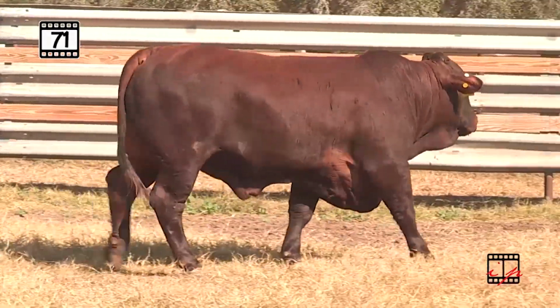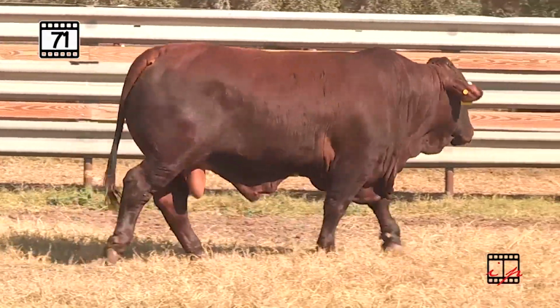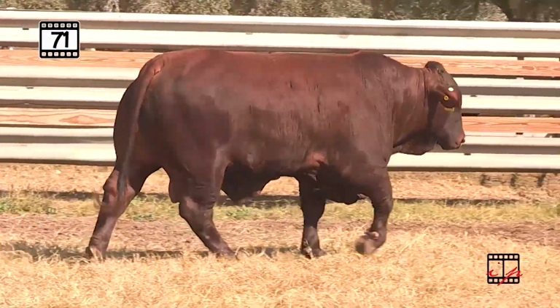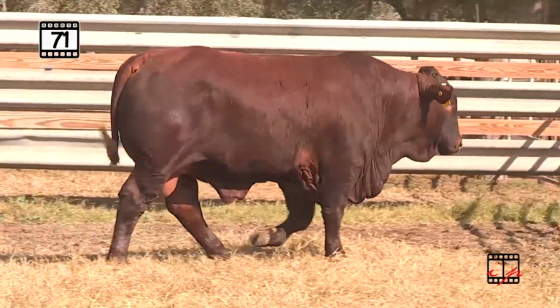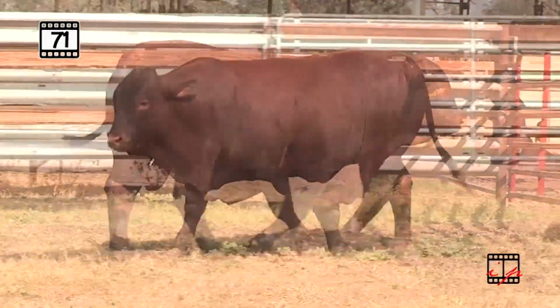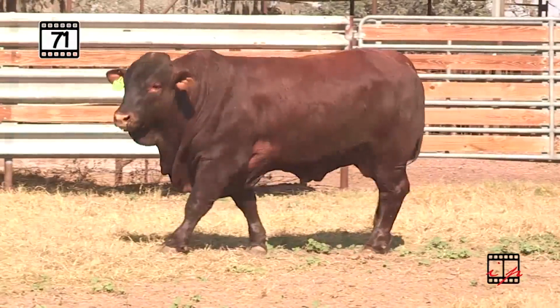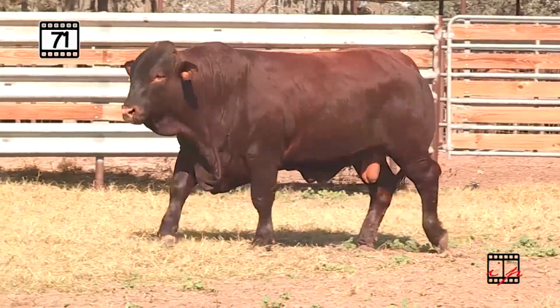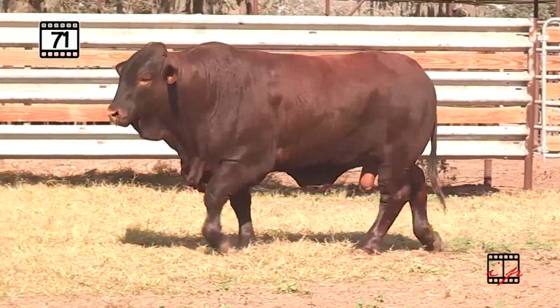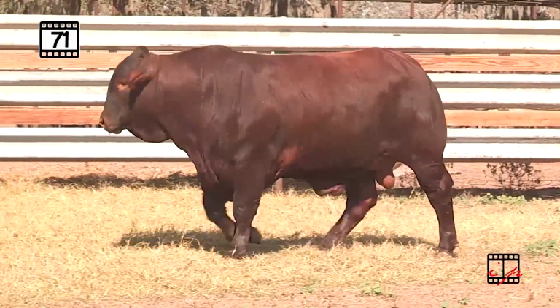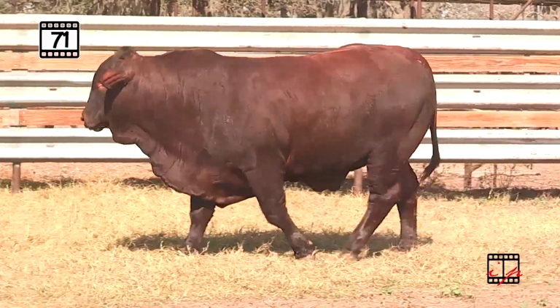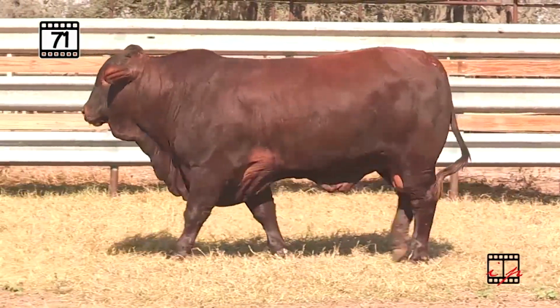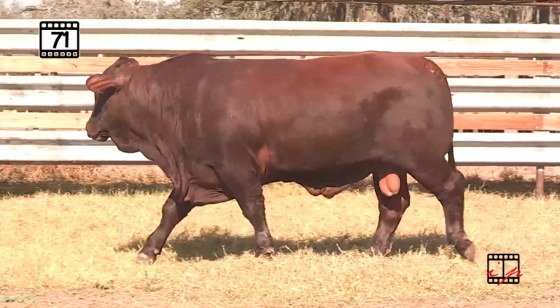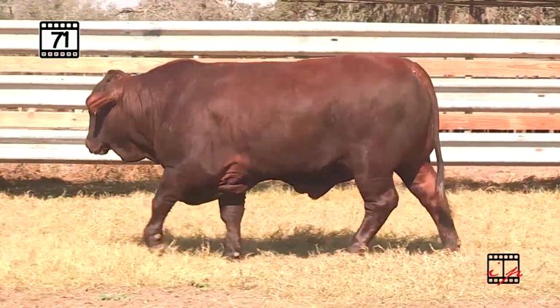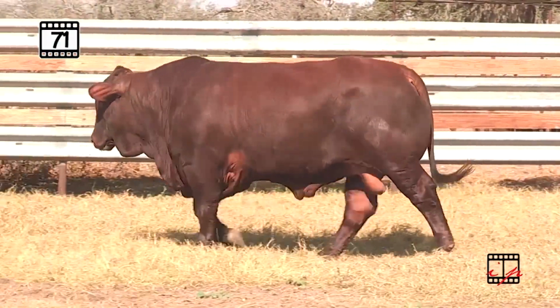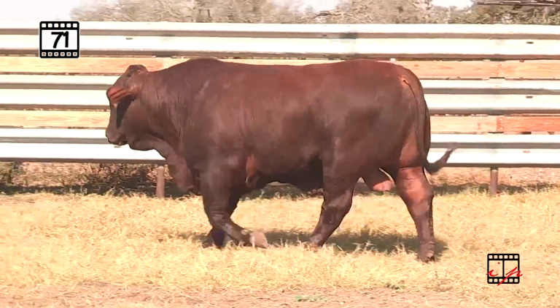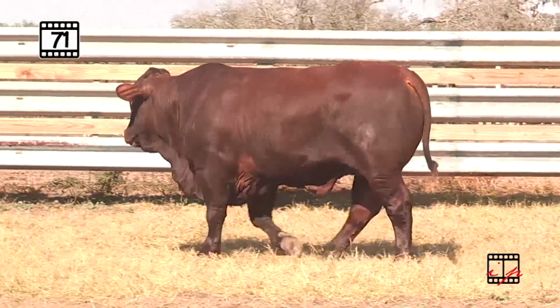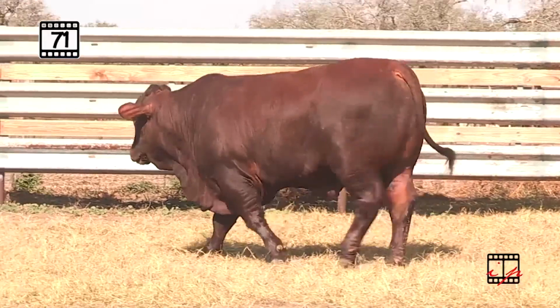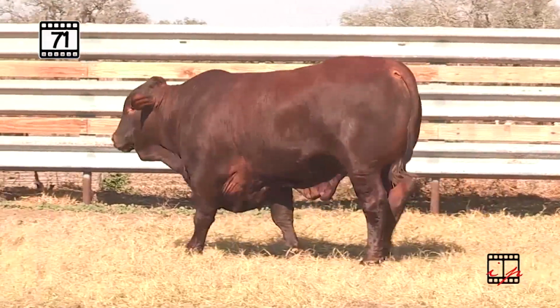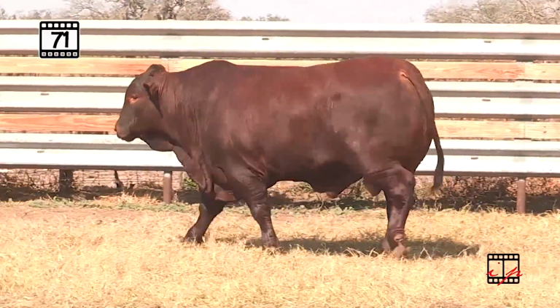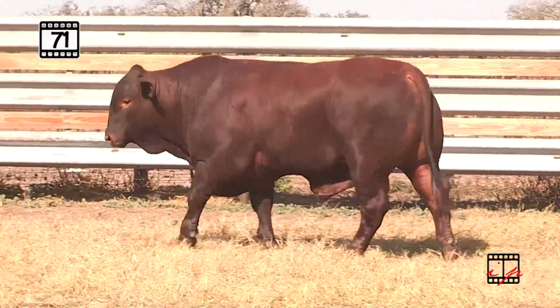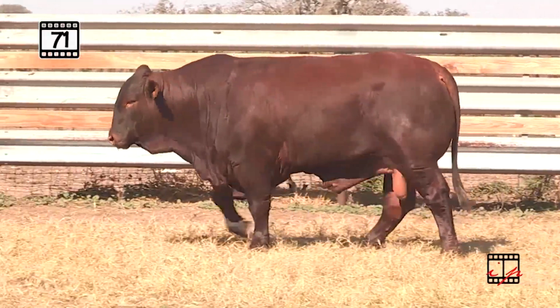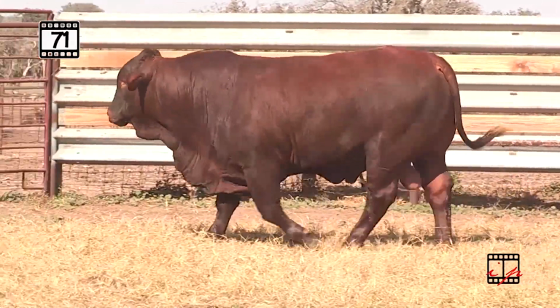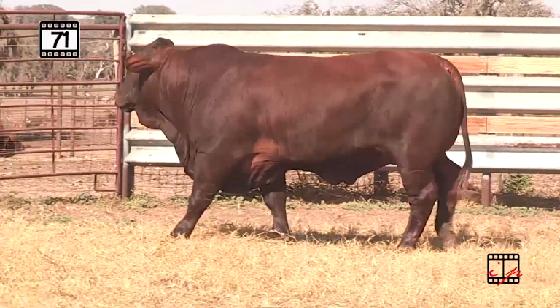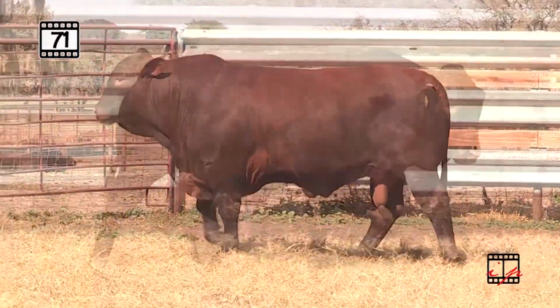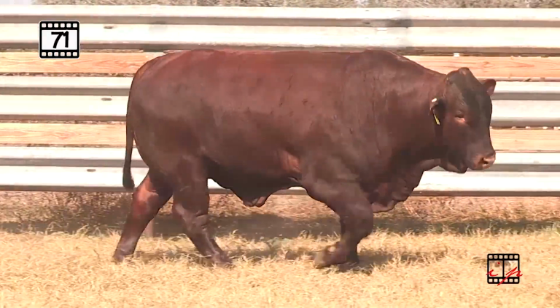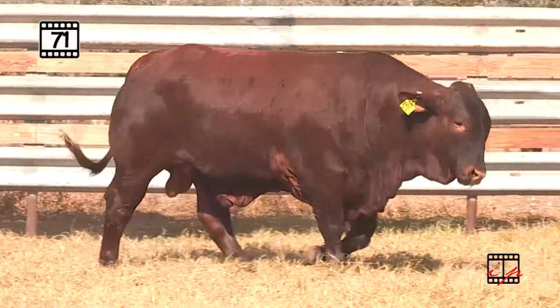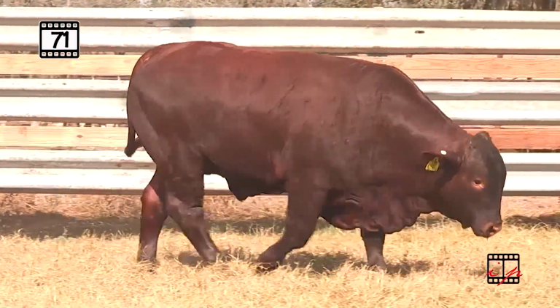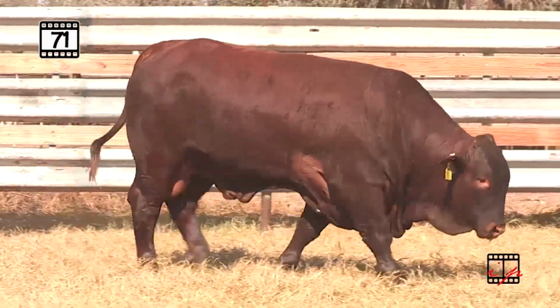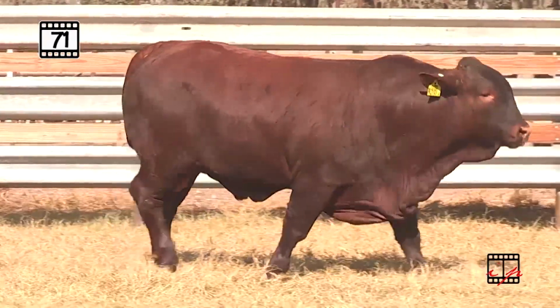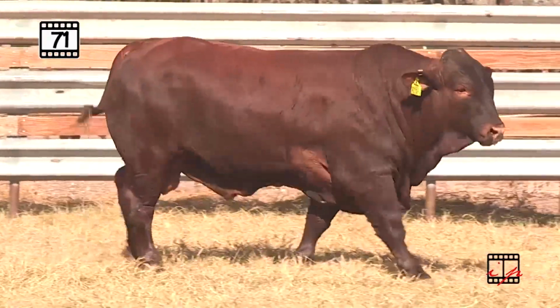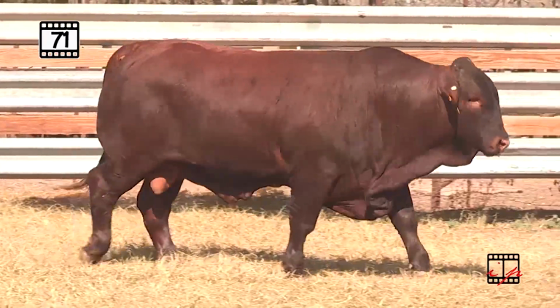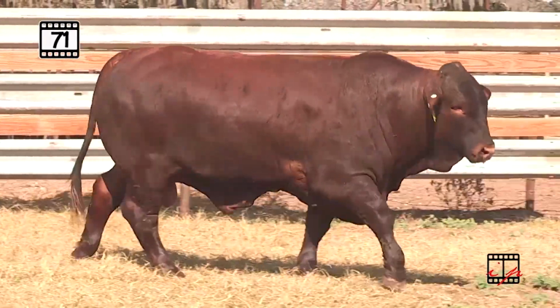On the top side, you've got that New Dimension breeding up there, and then totally Tabasco on the bottom side. You know you're going to get the milk, you're going to get the maternal. Good weaning weight ratio of 103, yearling weight bumping 1,000, and then a monster ribeye of 15.78.